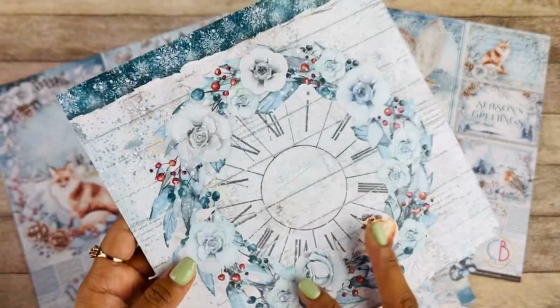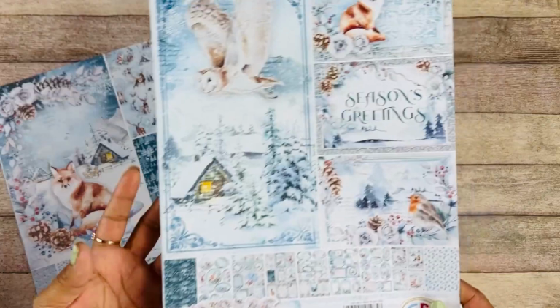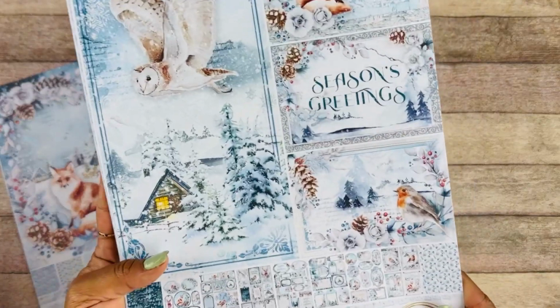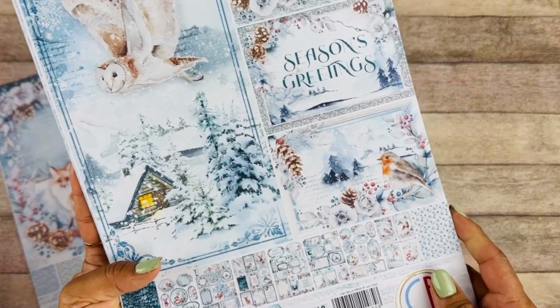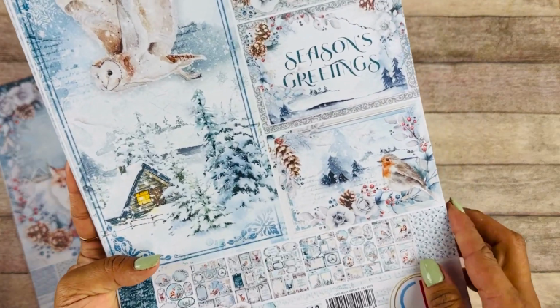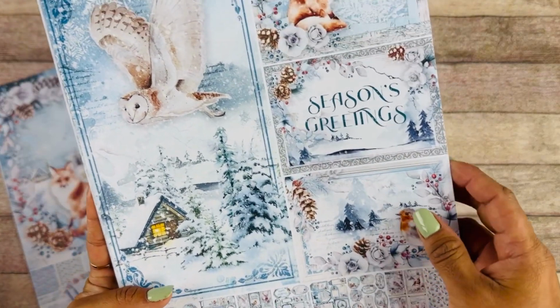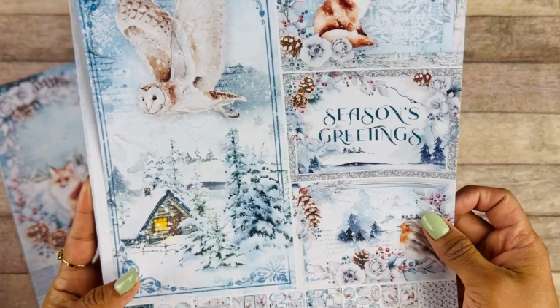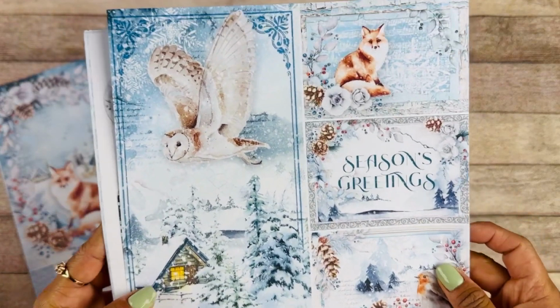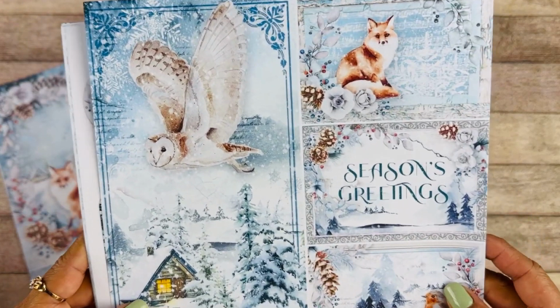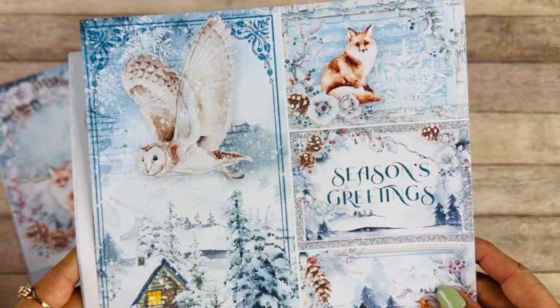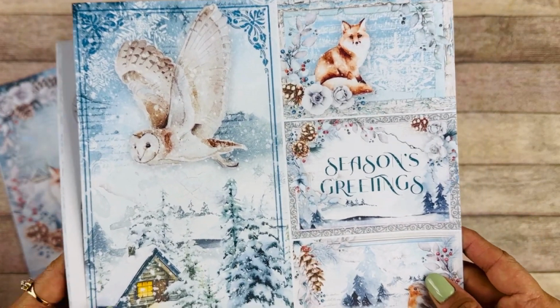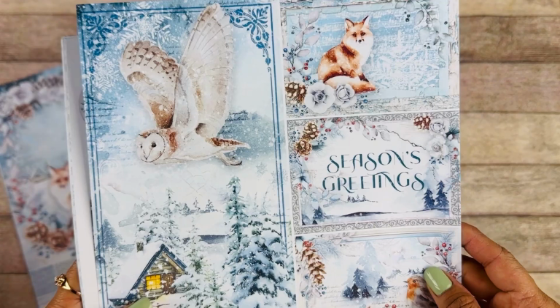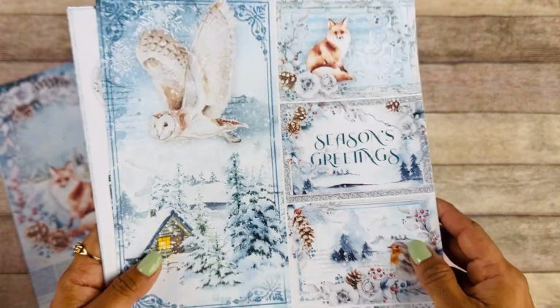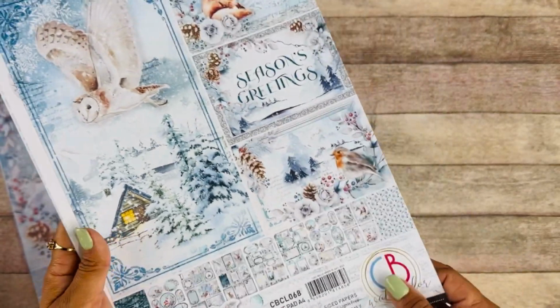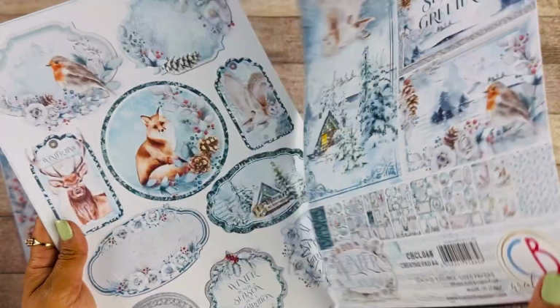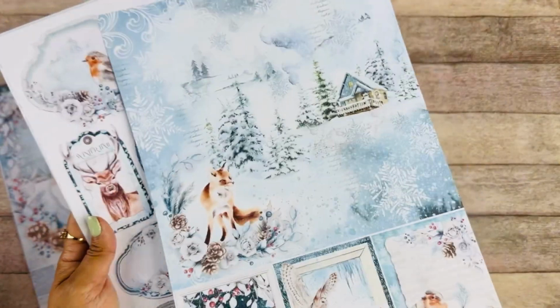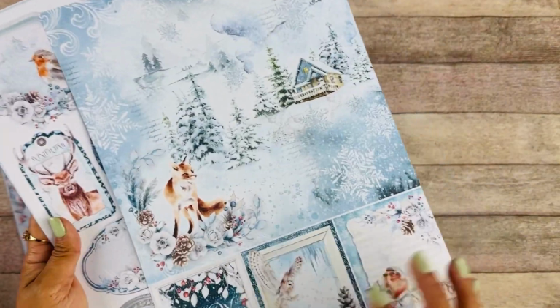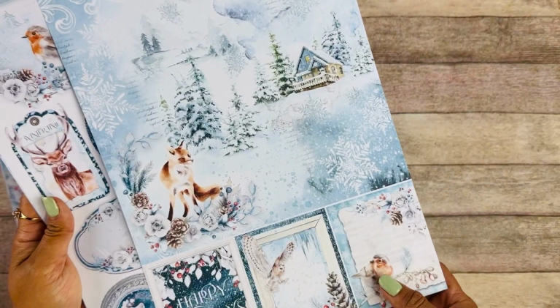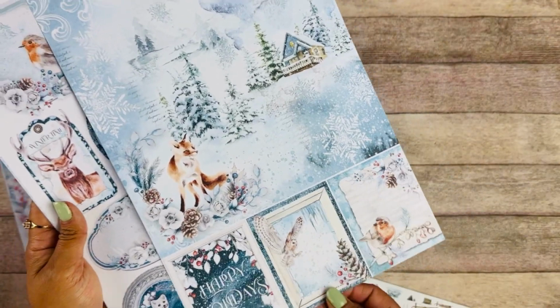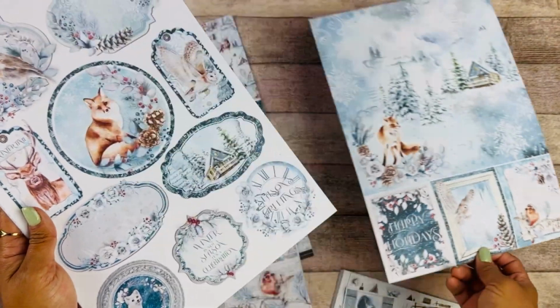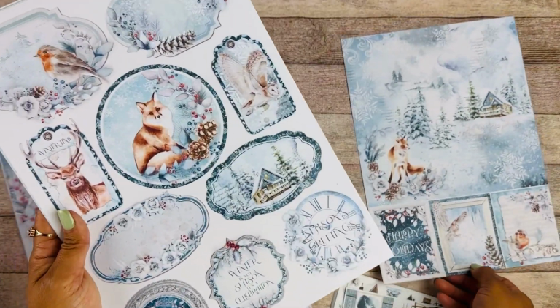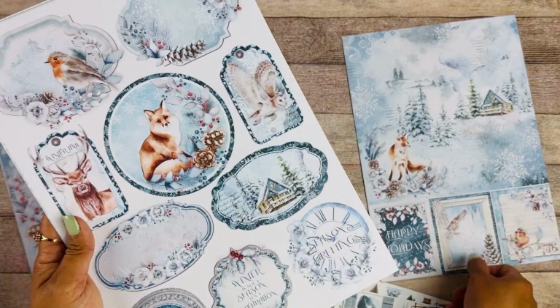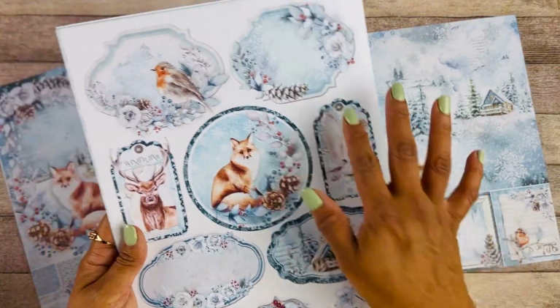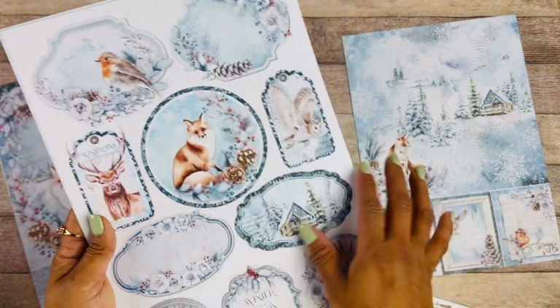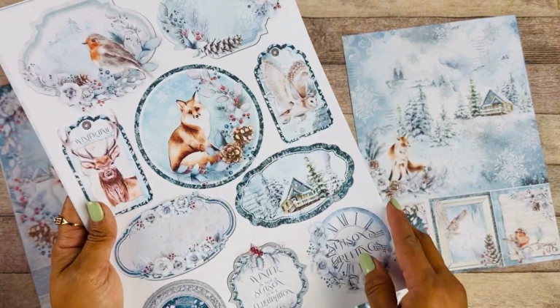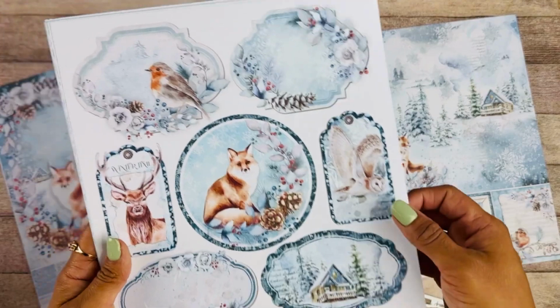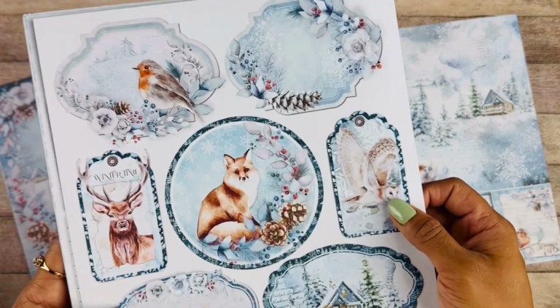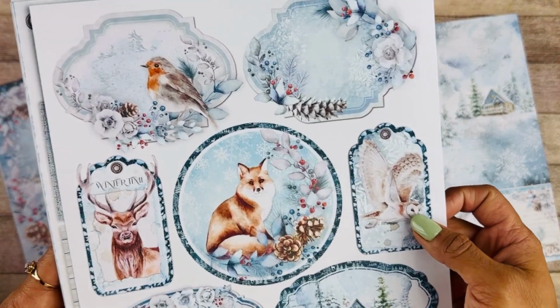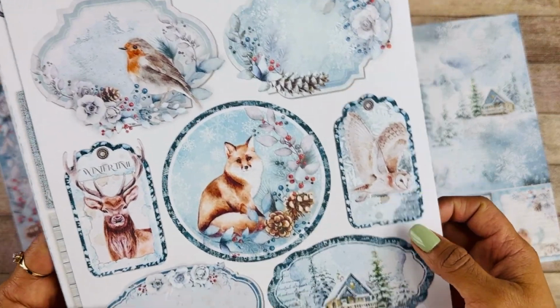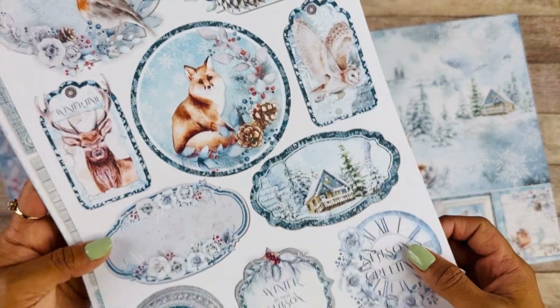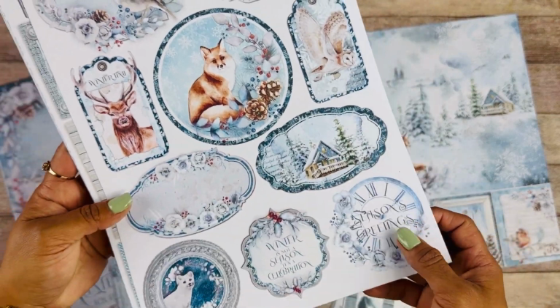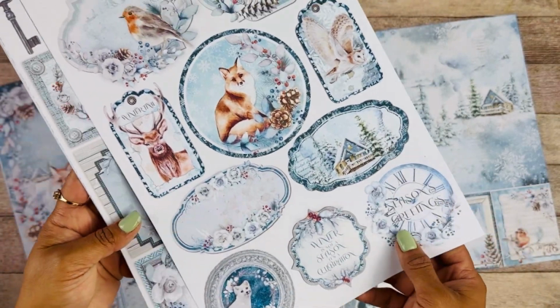Here we have the creative pad, with the beautiful elements and all these different tags that we can cut around and add to our projects.